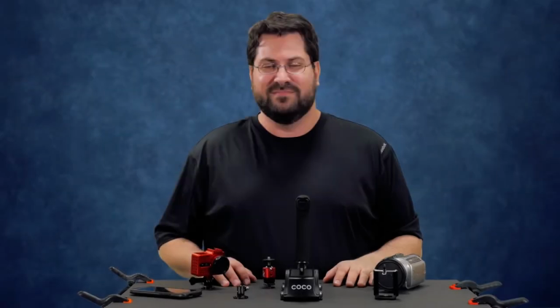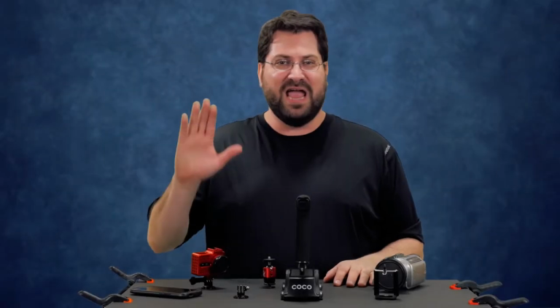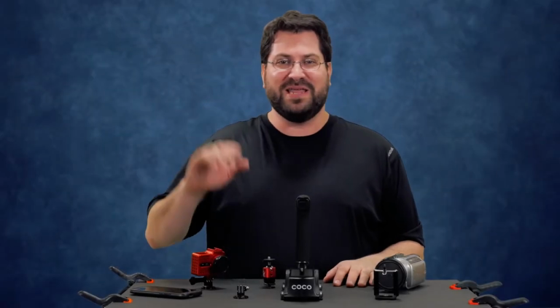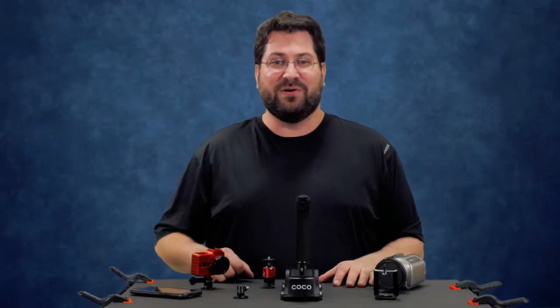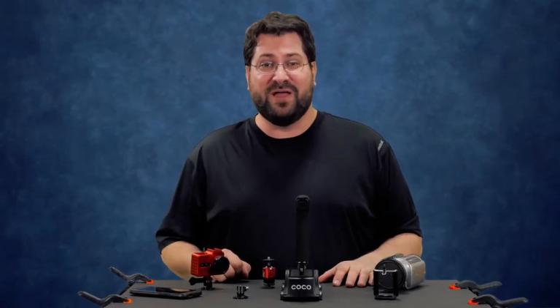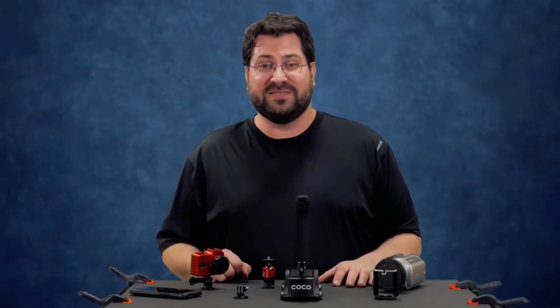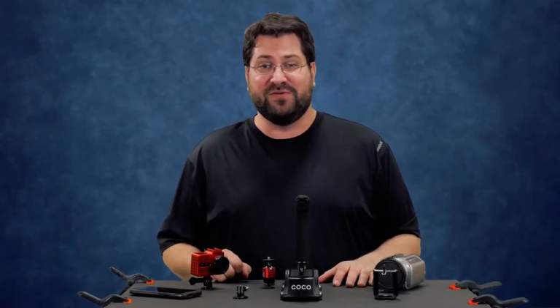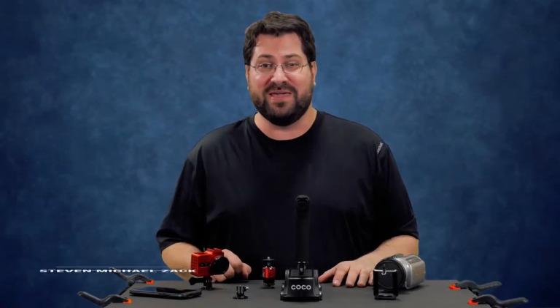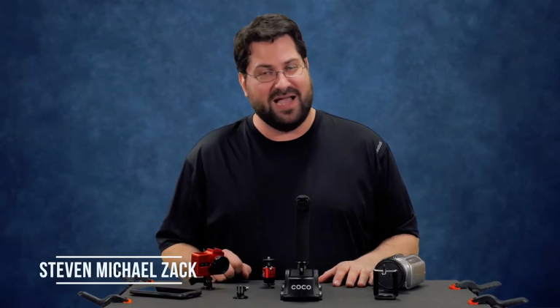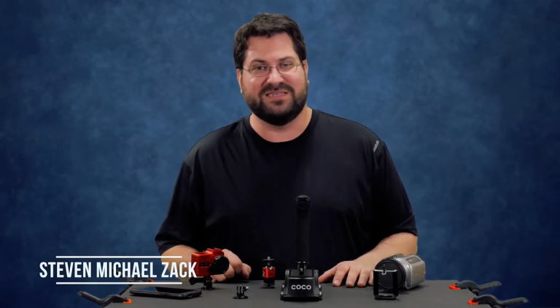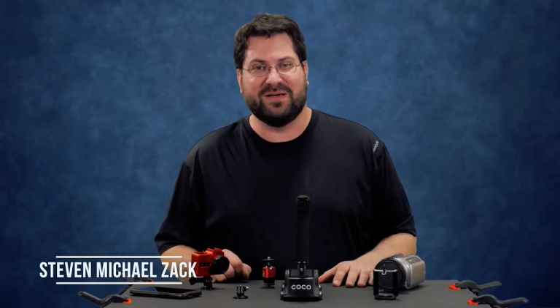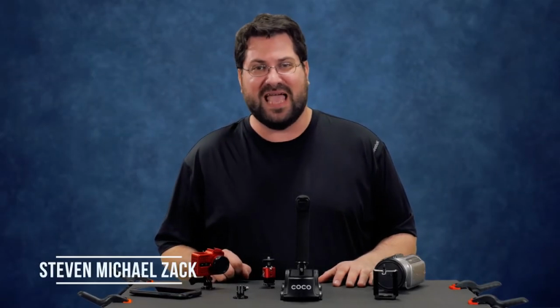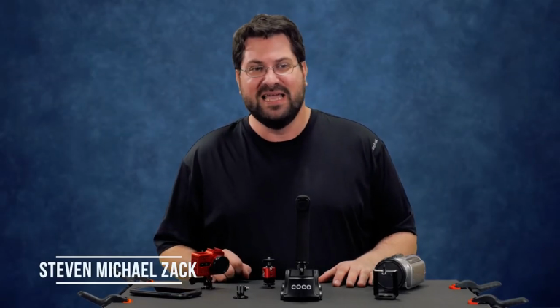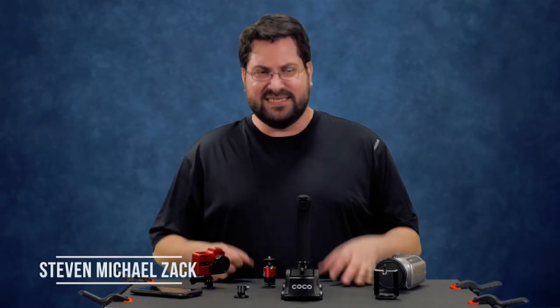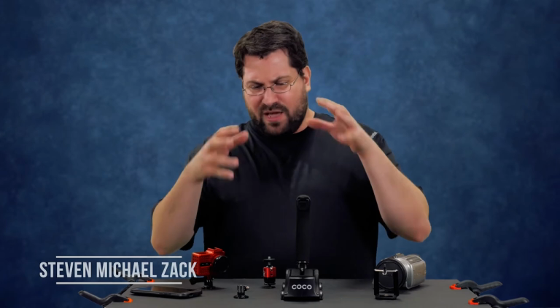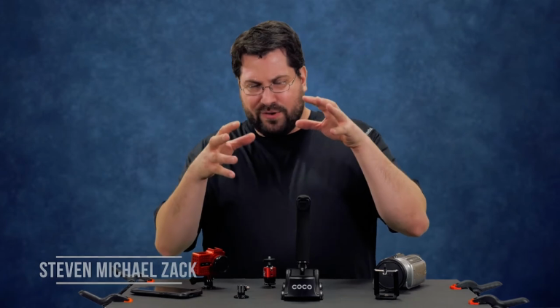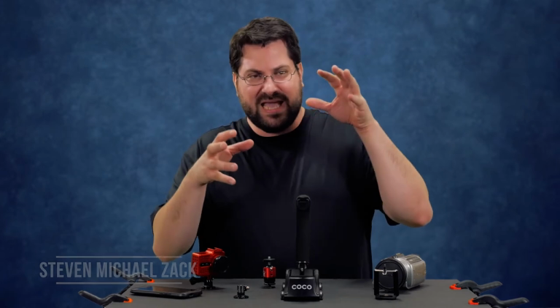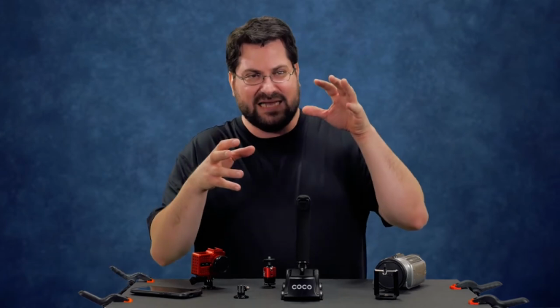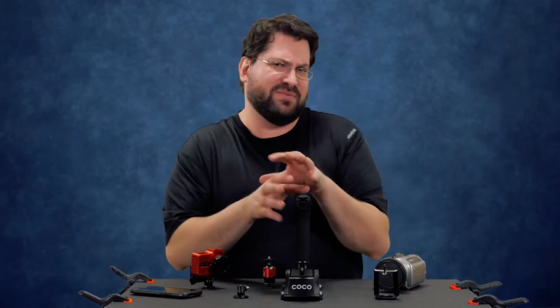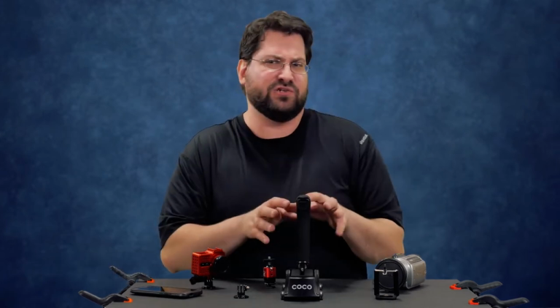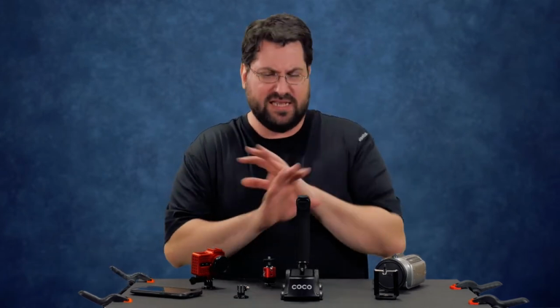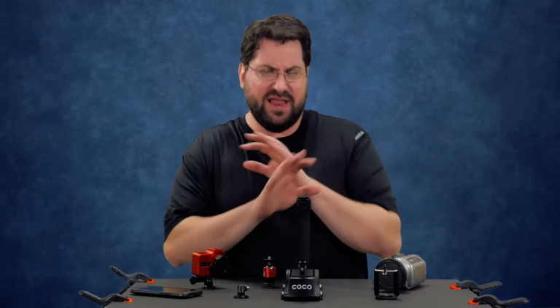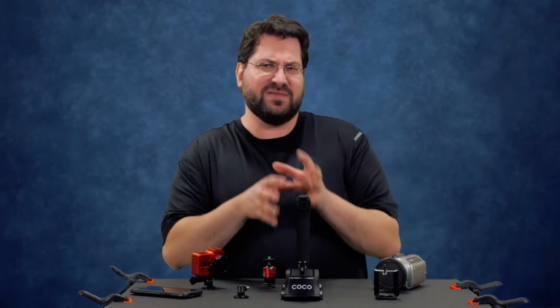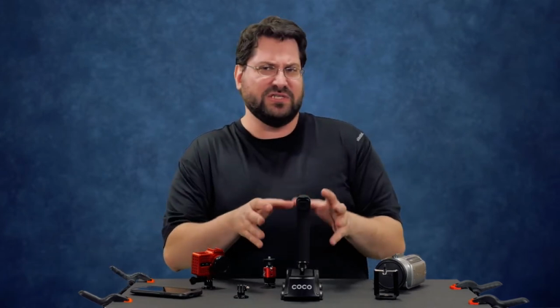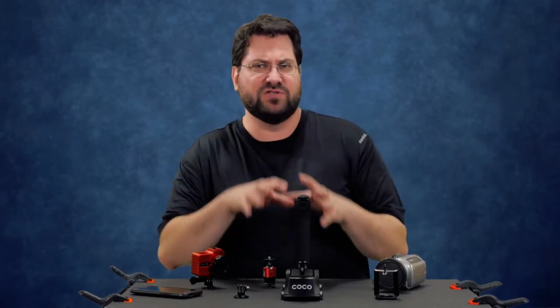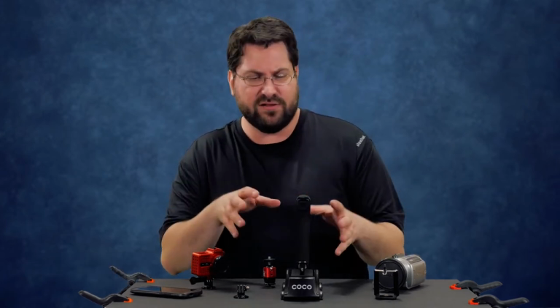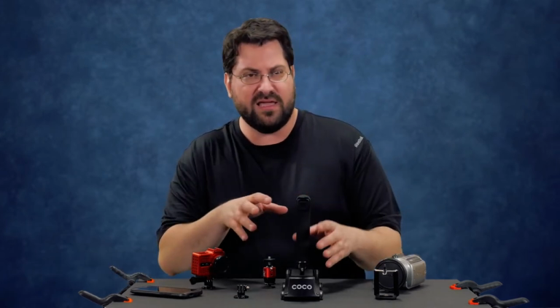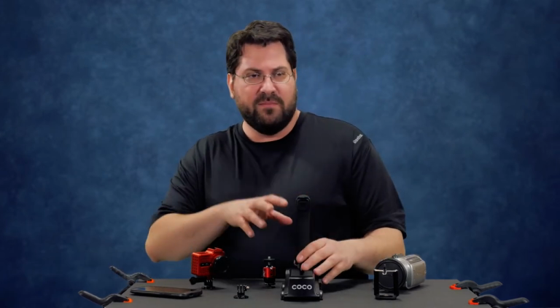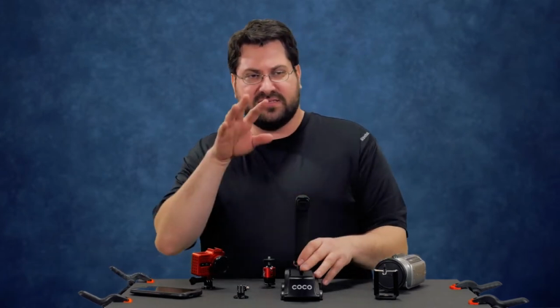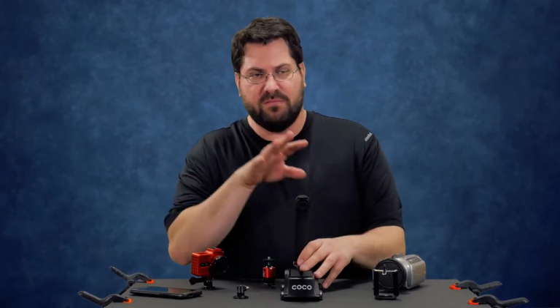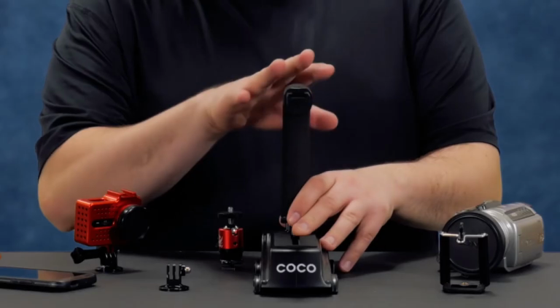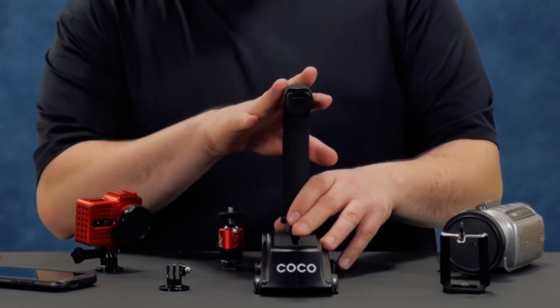Hi everybody and welcome to another episode of New To Me. I'm Stephen Michael Zak, and today we are looking at something interesting — not something I would use regularly — but it is the Micronova Cocoa video and DSLR handle.